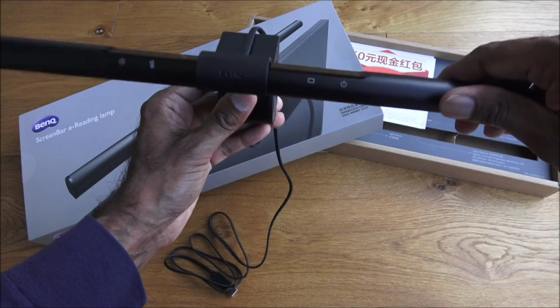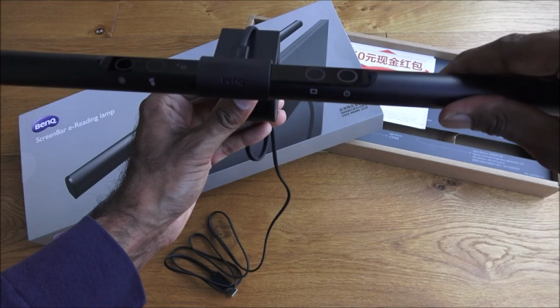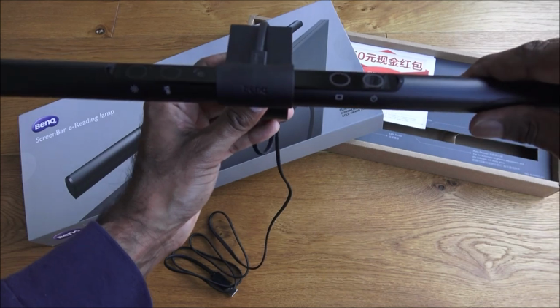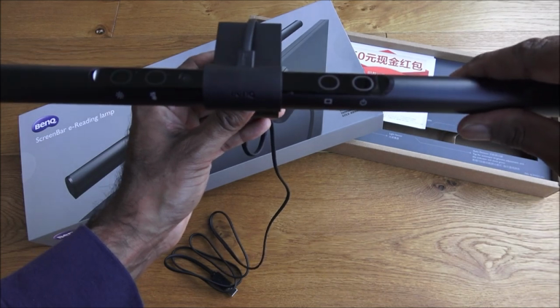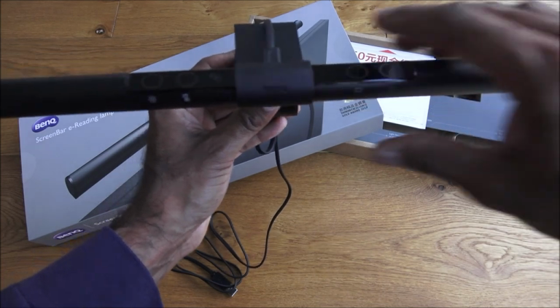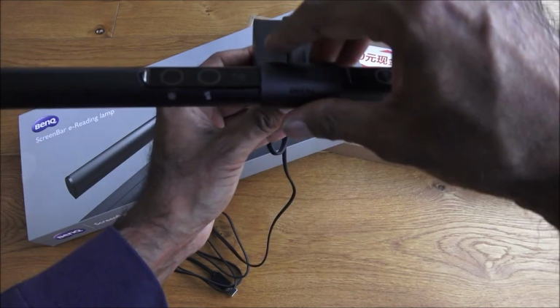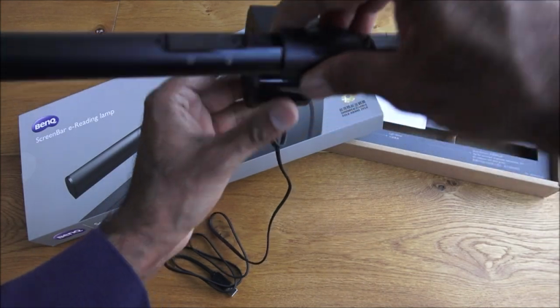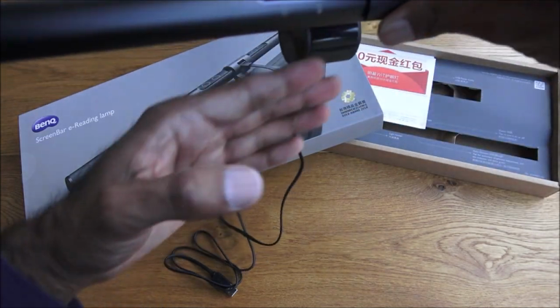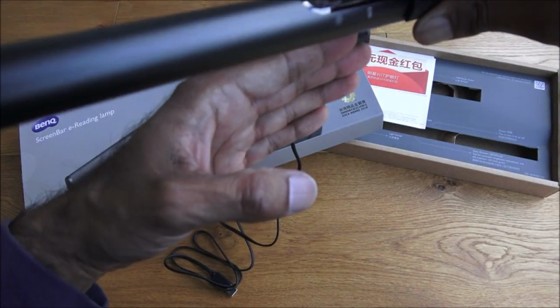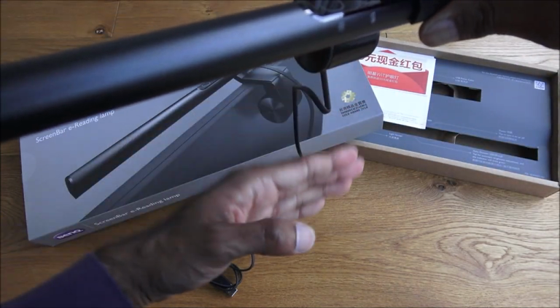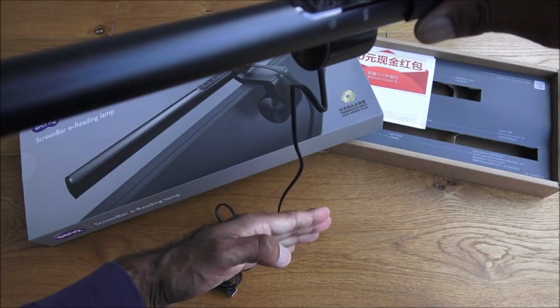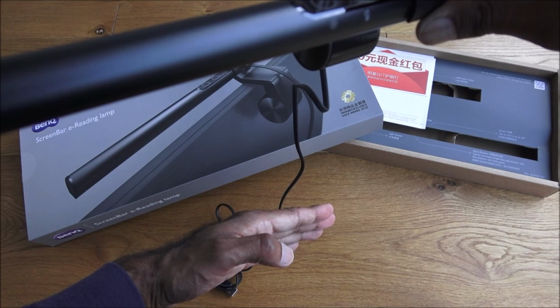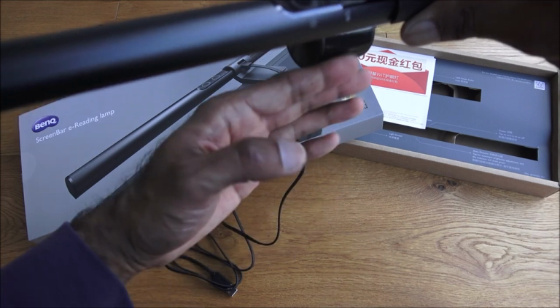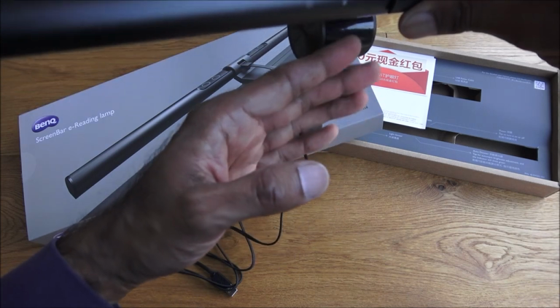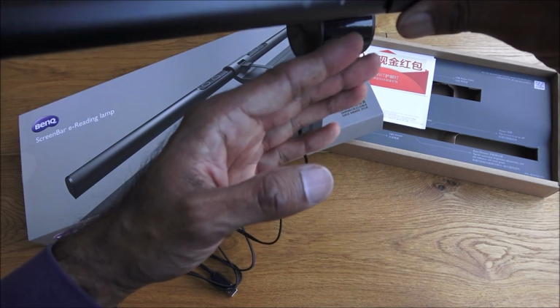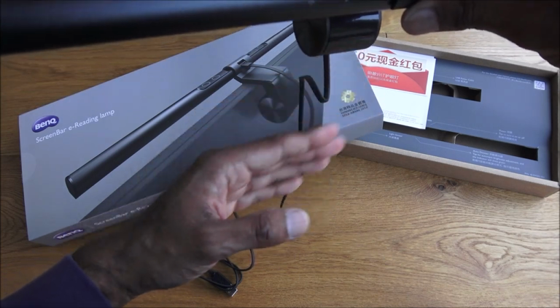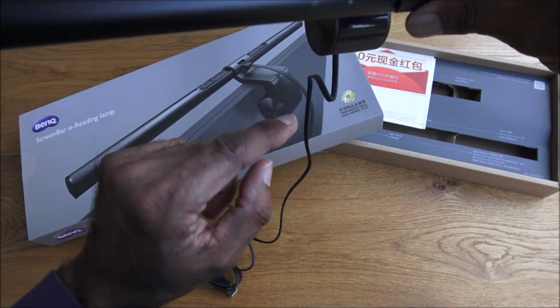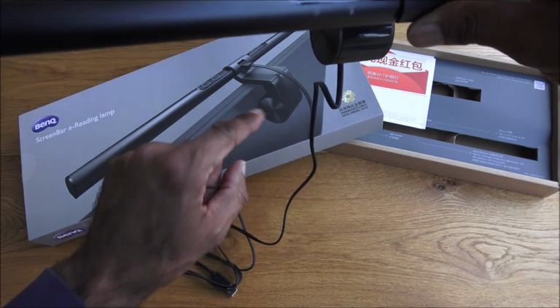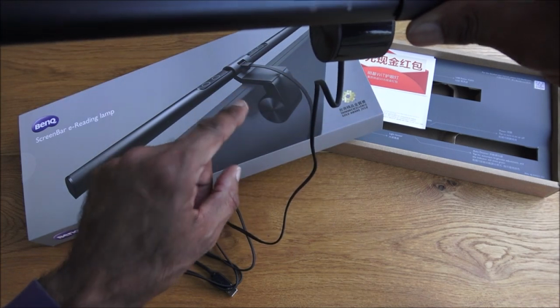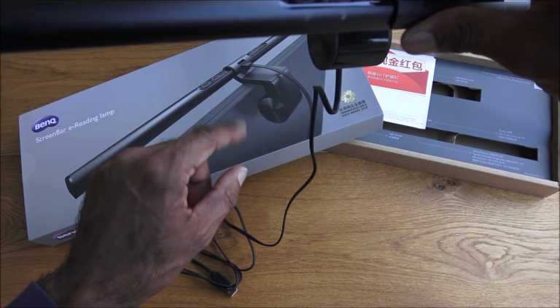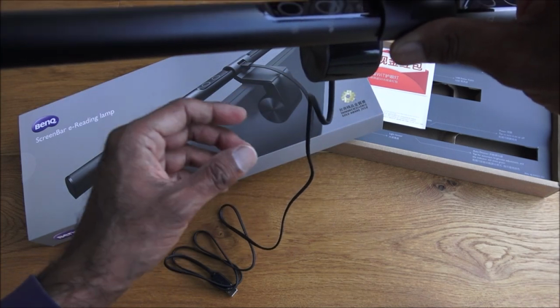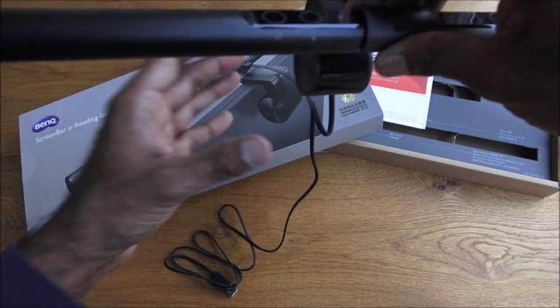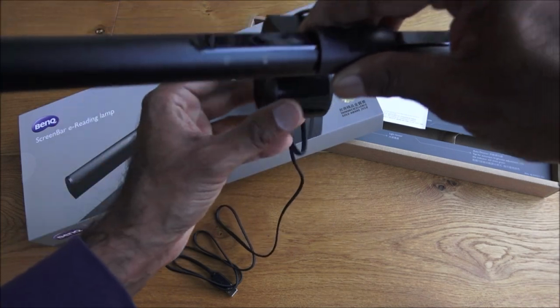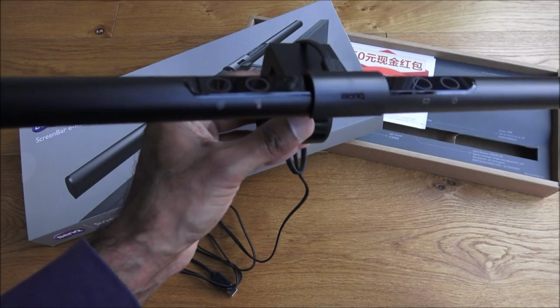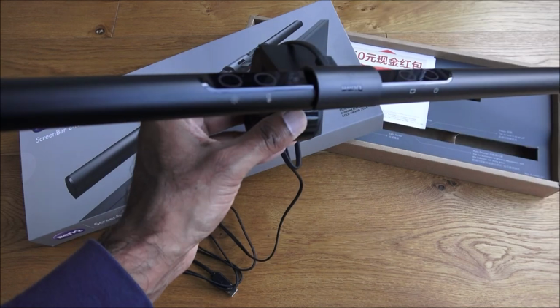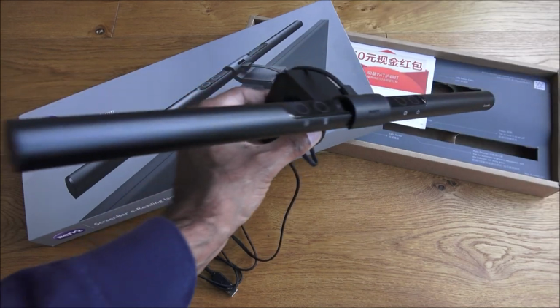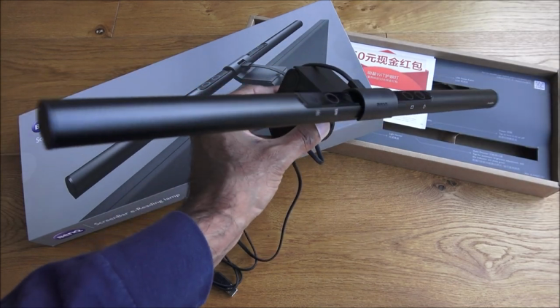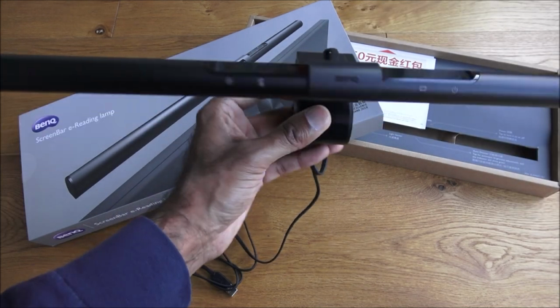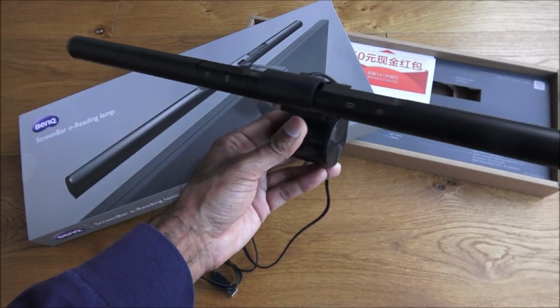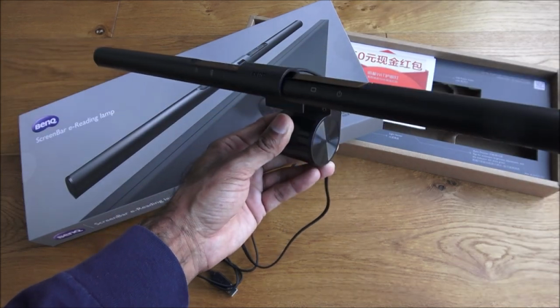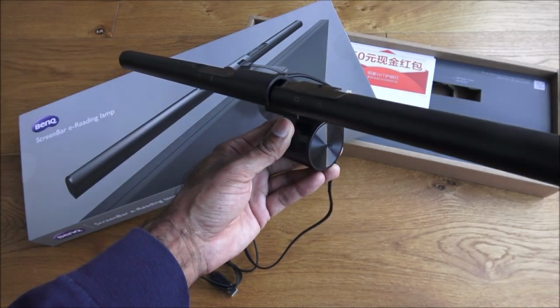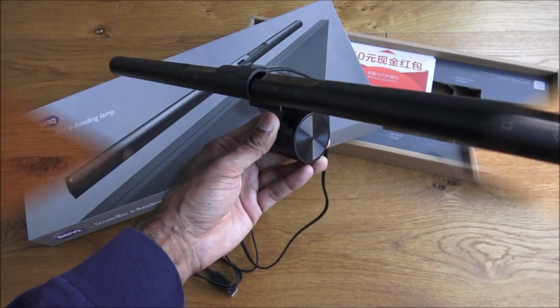You can adjust it slightly if you want. The way you want this is pointing straight downwards to avoid the light going onto your actual monitor. I'll show how to actually set this up on a monitor.